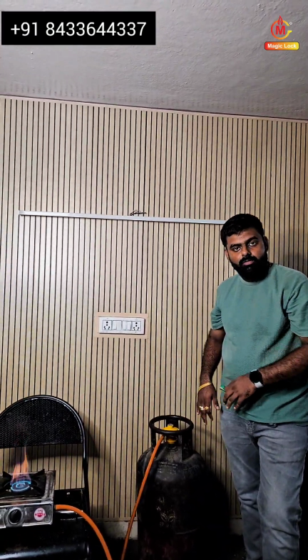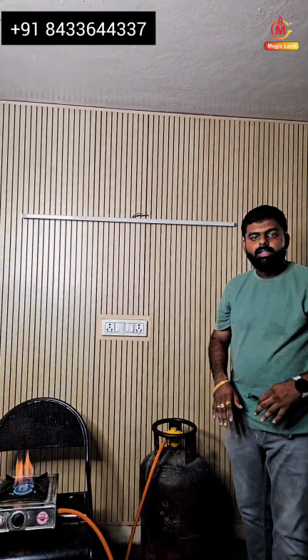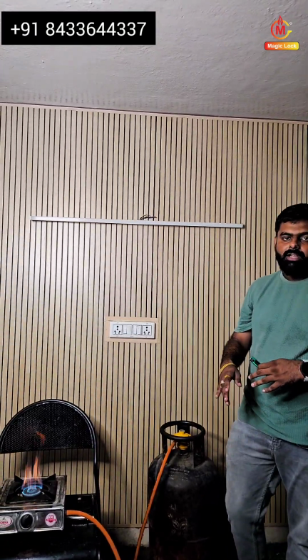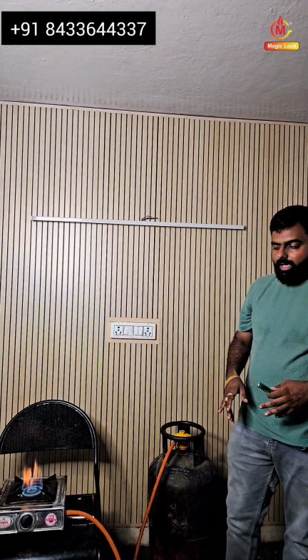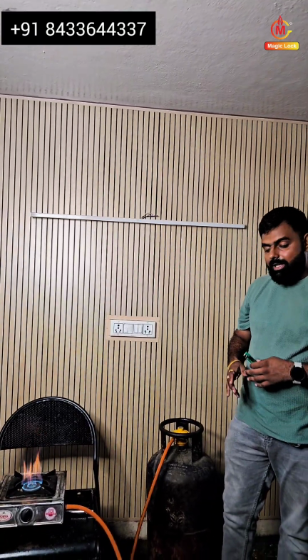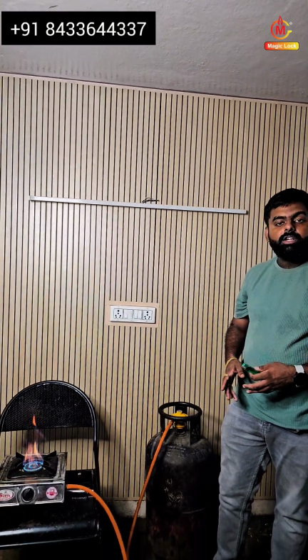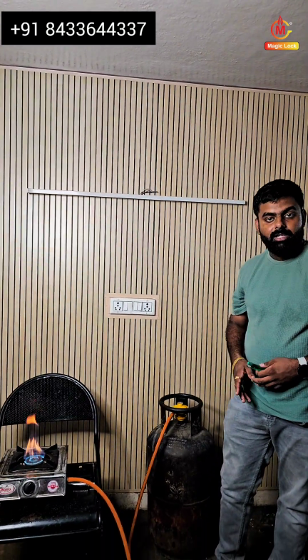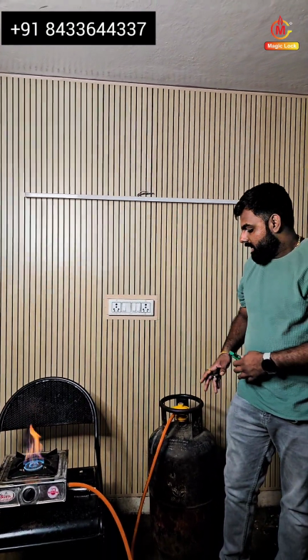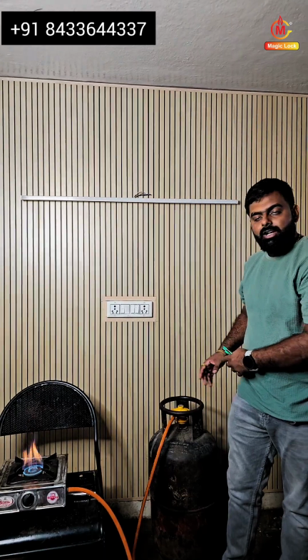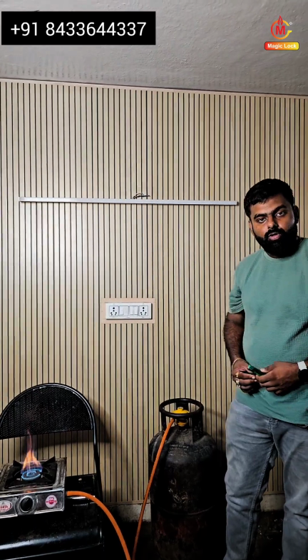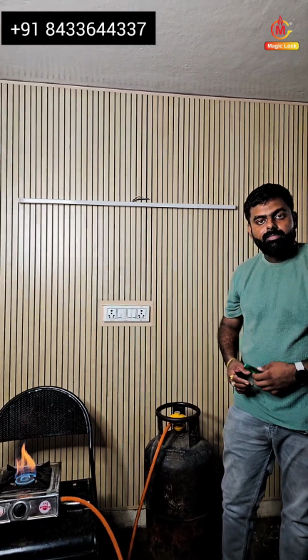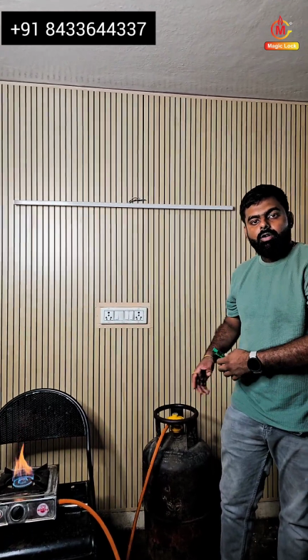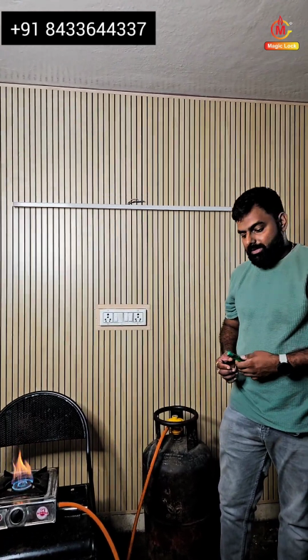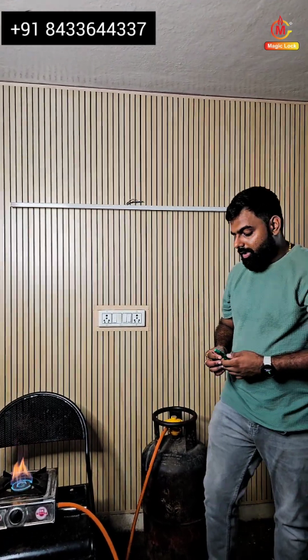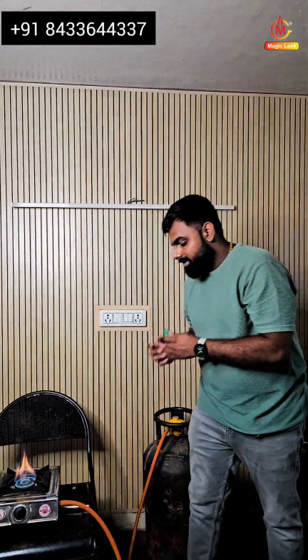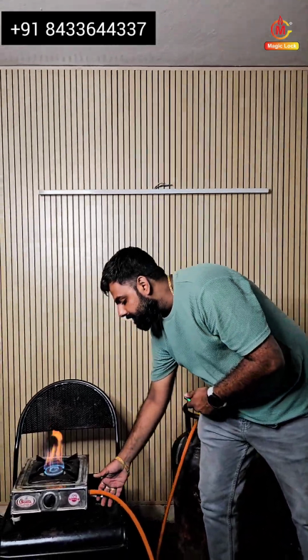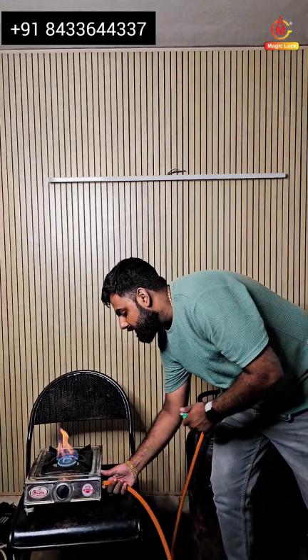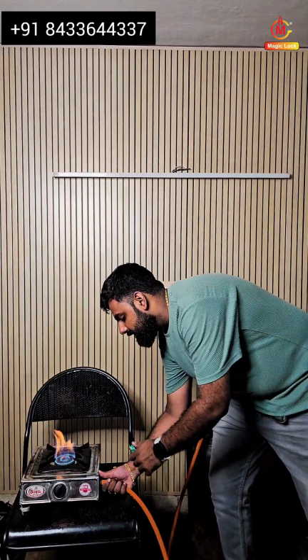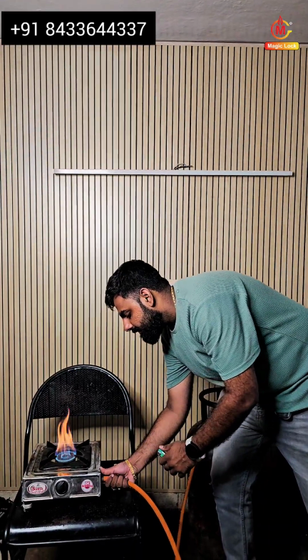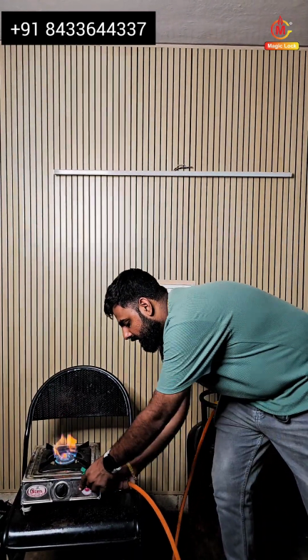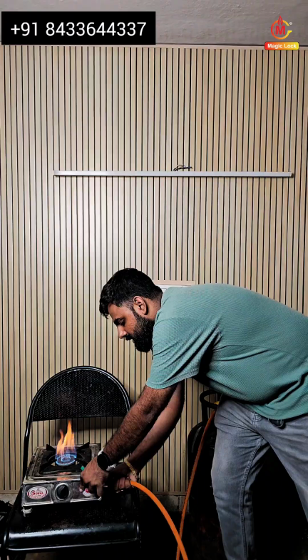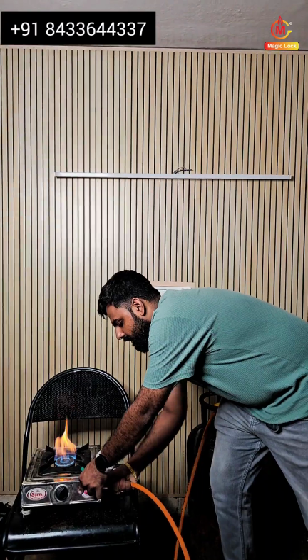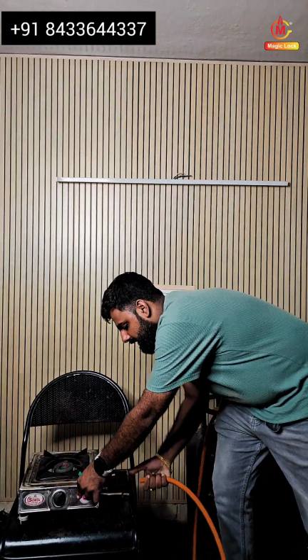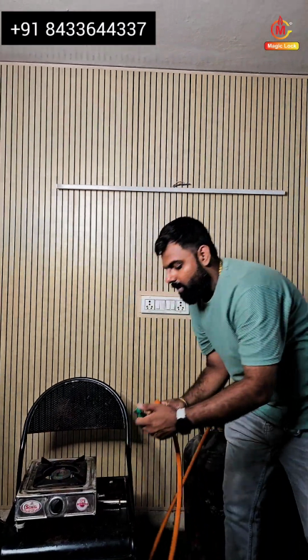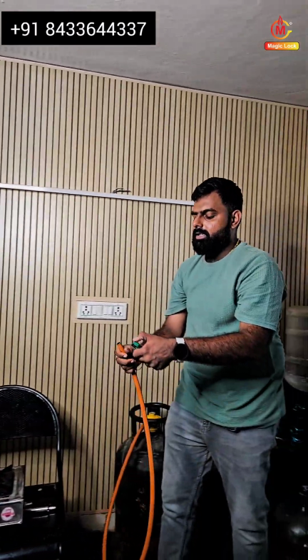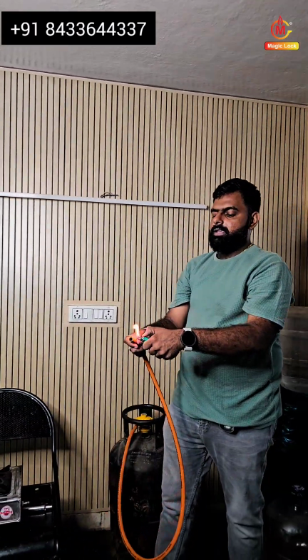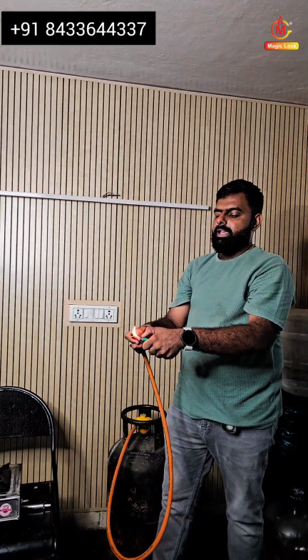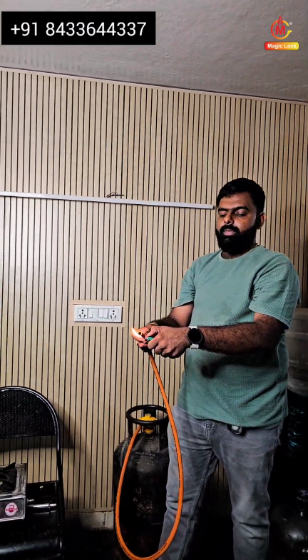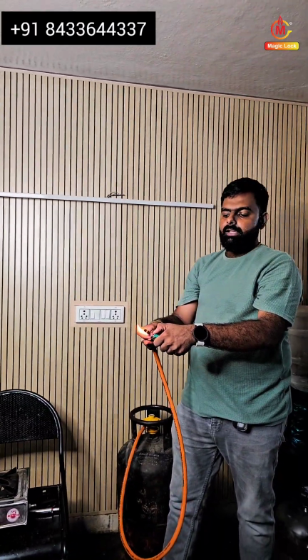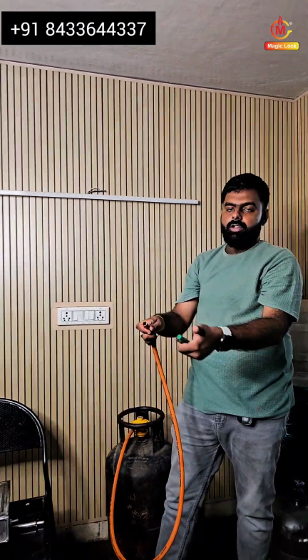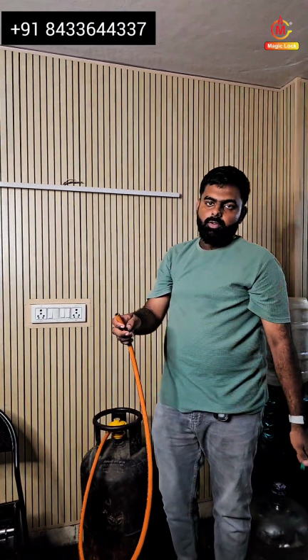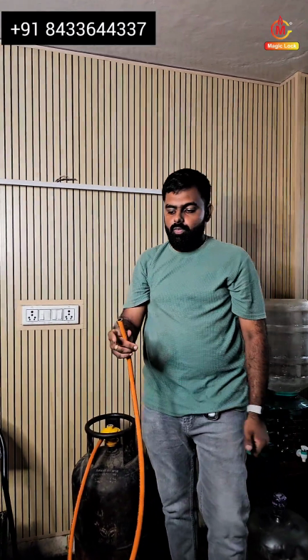But what happens if there is any leakage inside the hose pipe, as we saw previously? Now I will be removing this hose pipe, and as you can compare, there is zero leakage. This is the magic technology from Magic Lock Ampere and Enterprises.